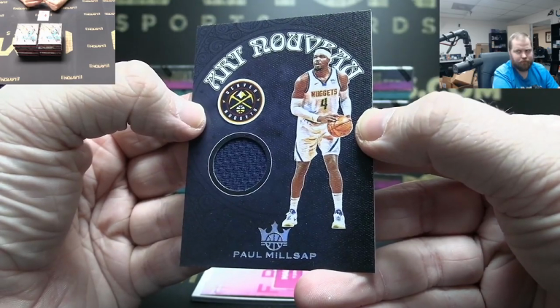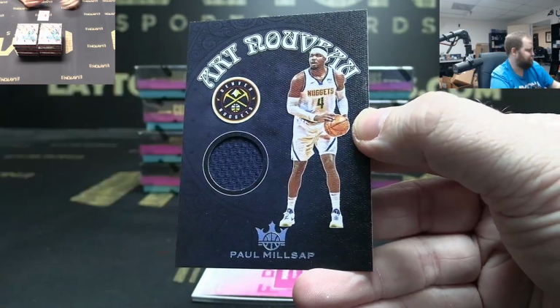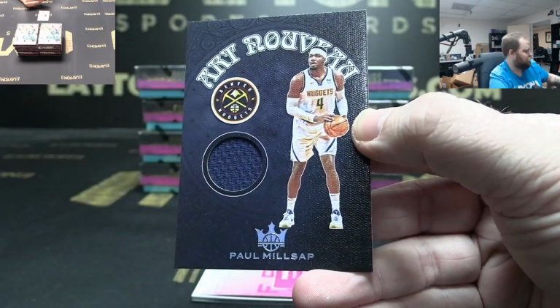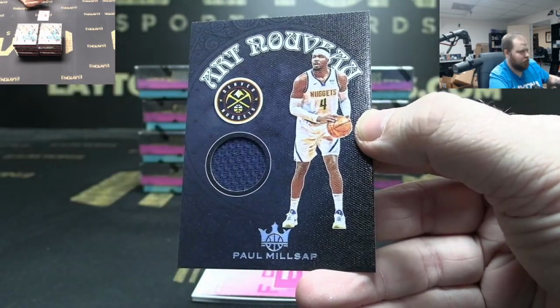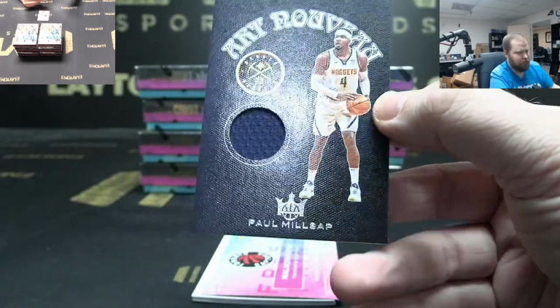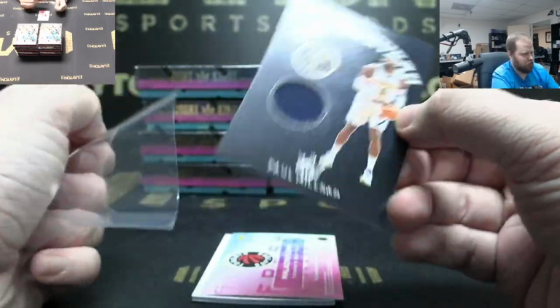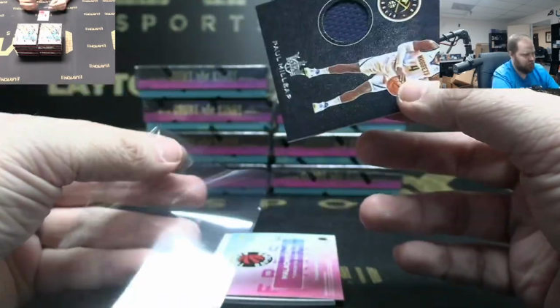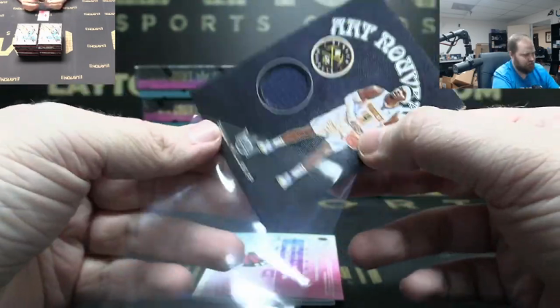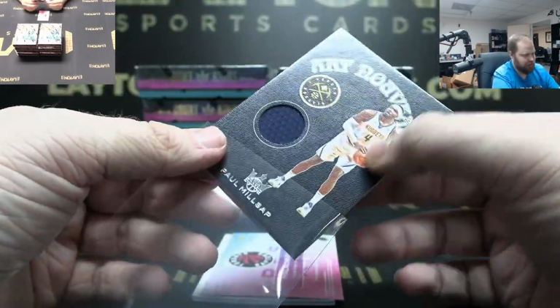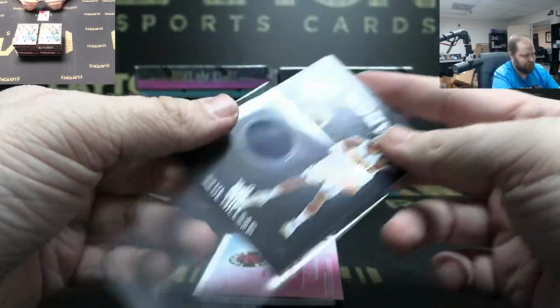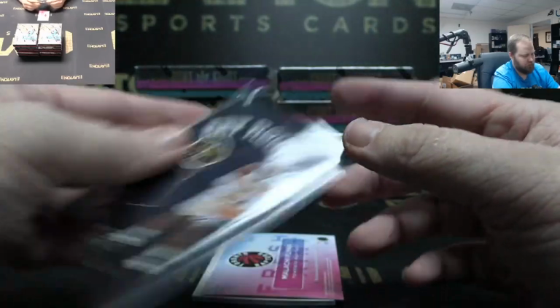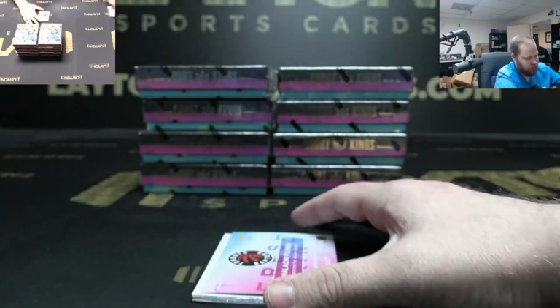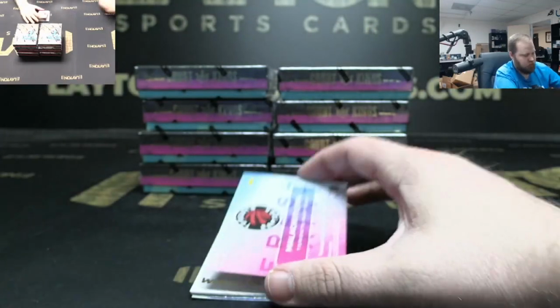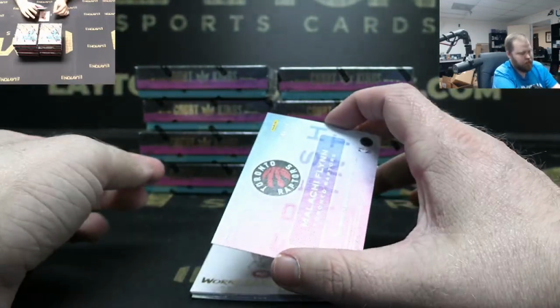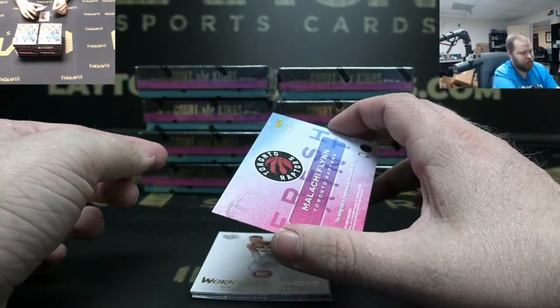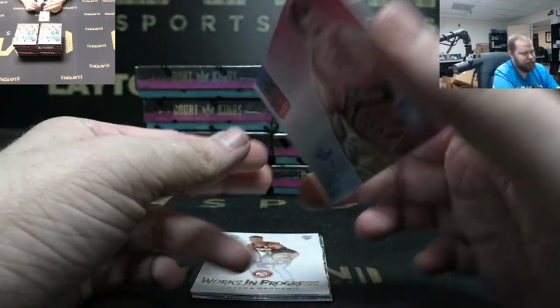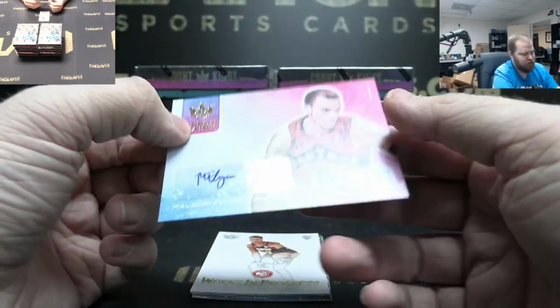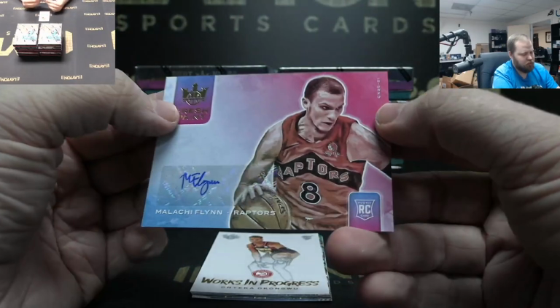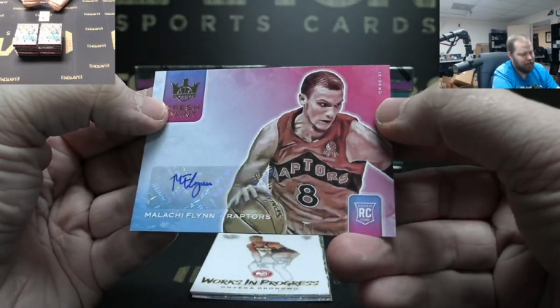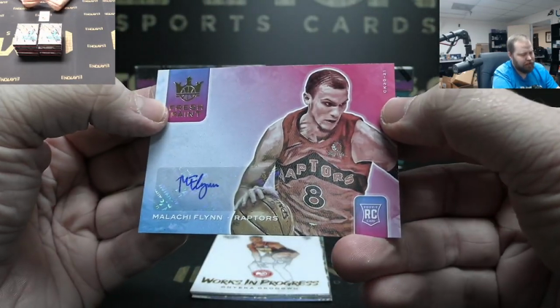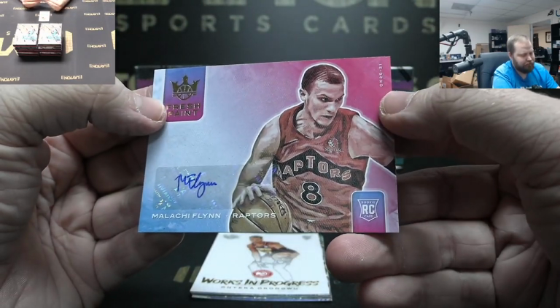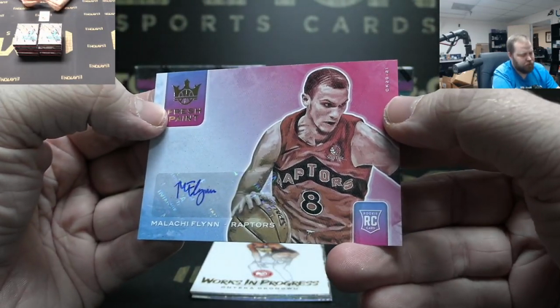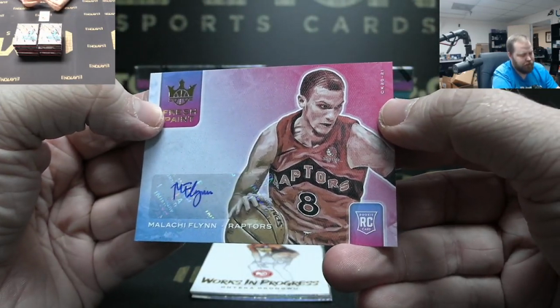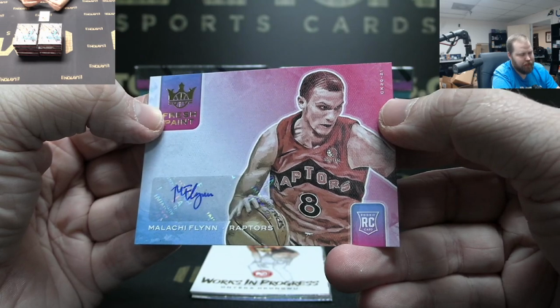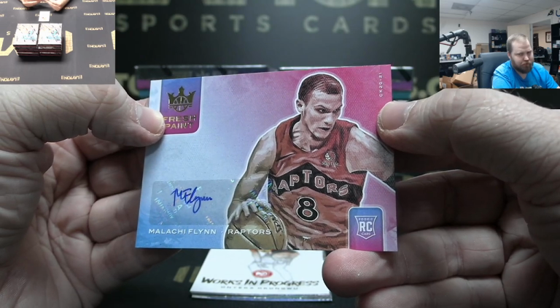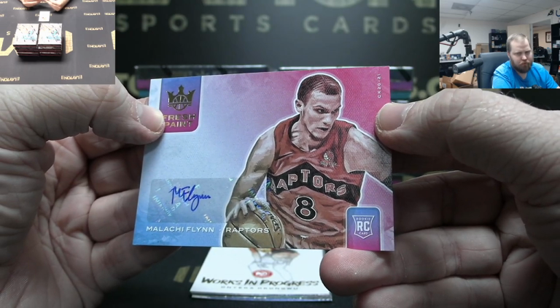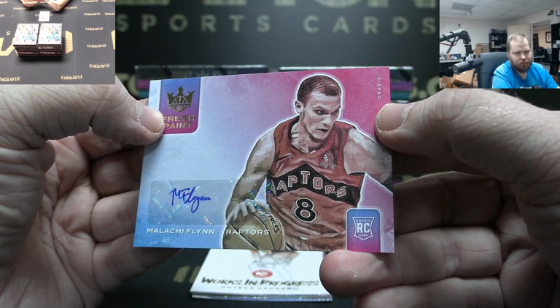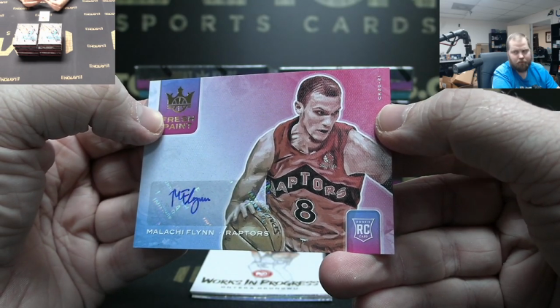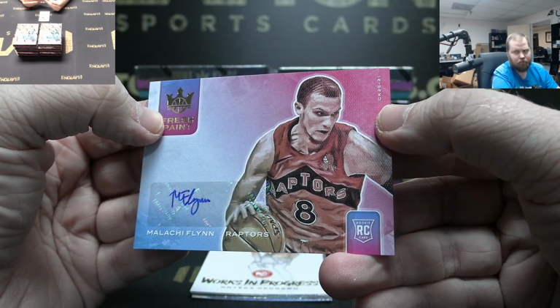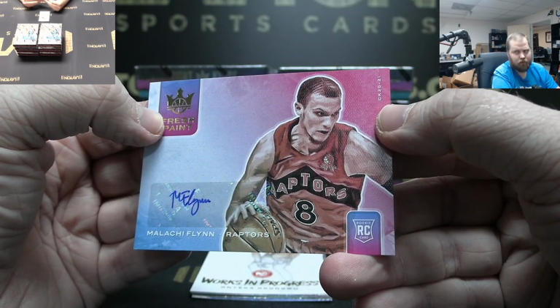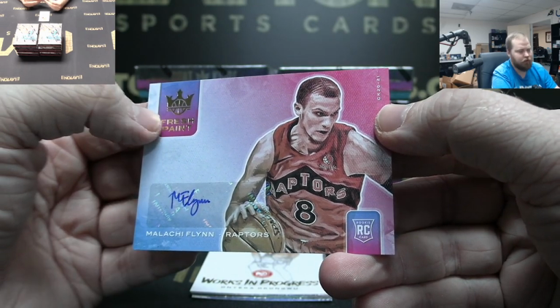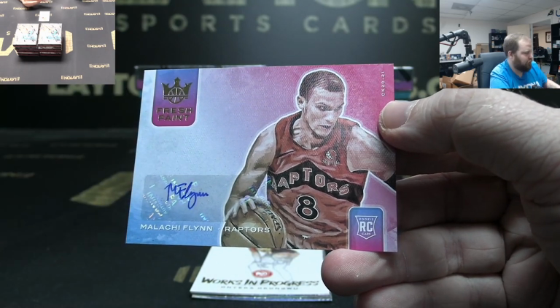Got Denver Paul Millsap jersey. To 299, Malachi Flynn rookie auto, Raptors. There you go.